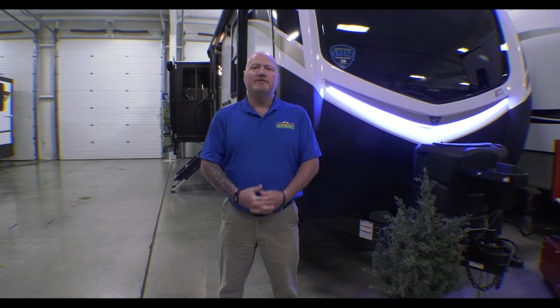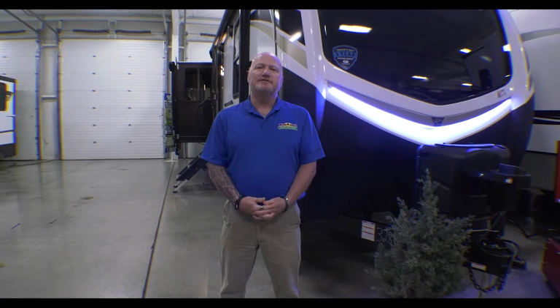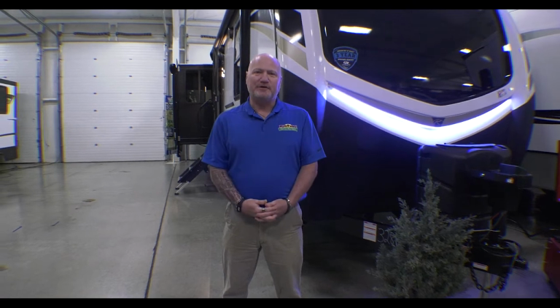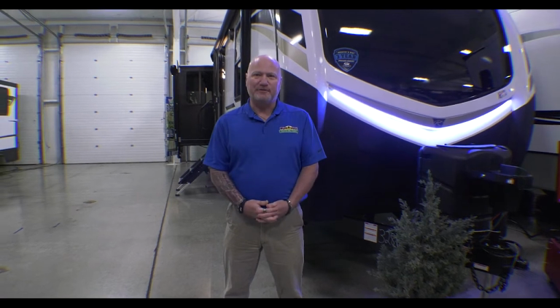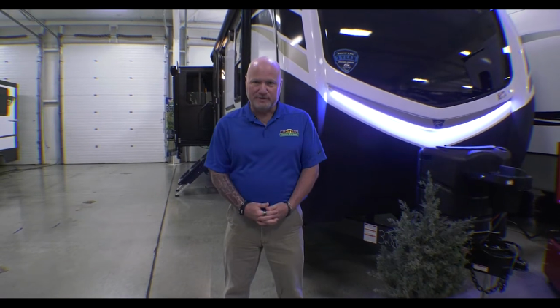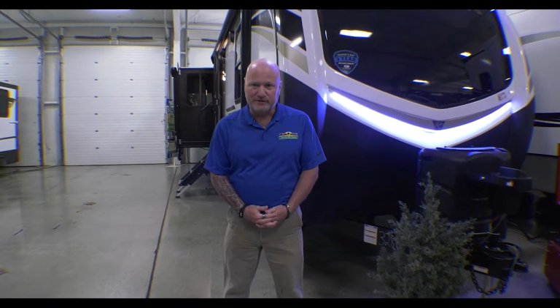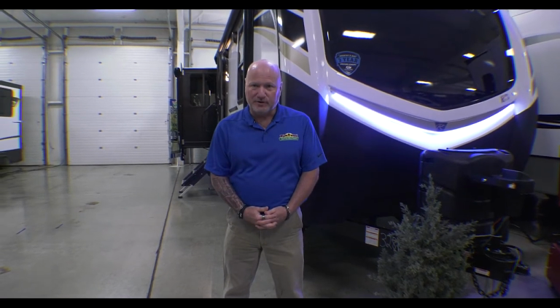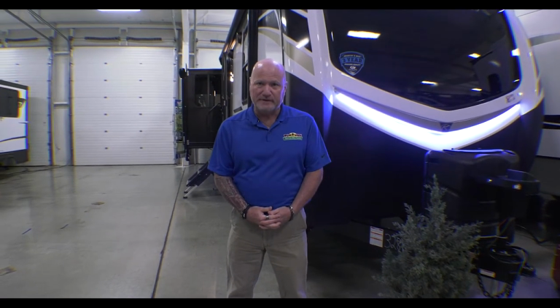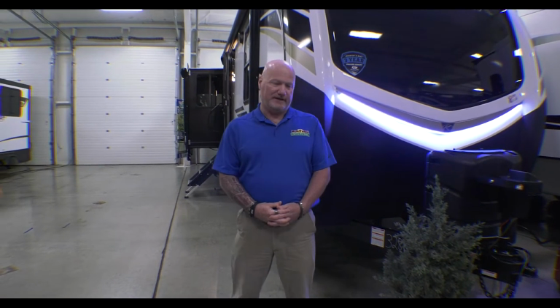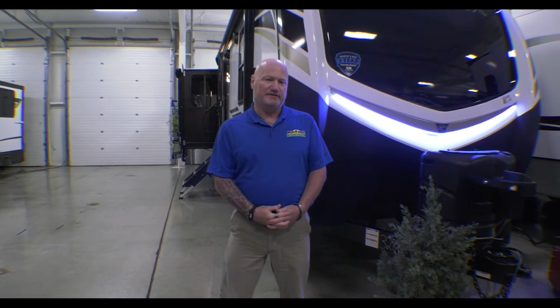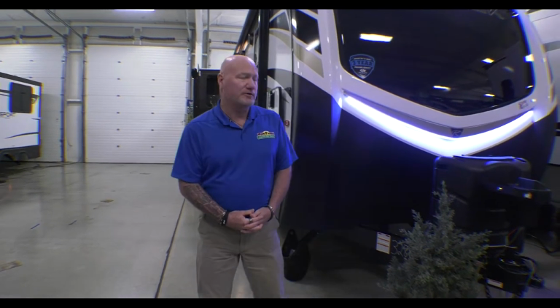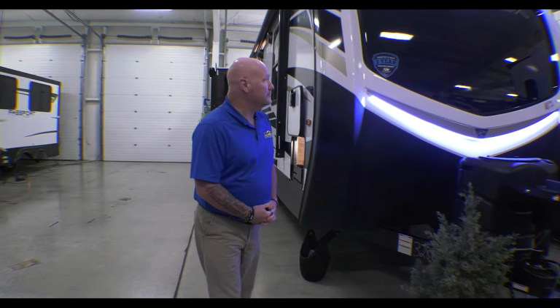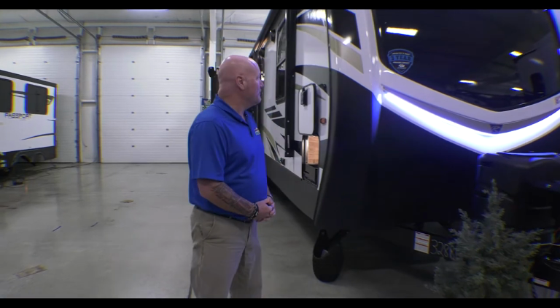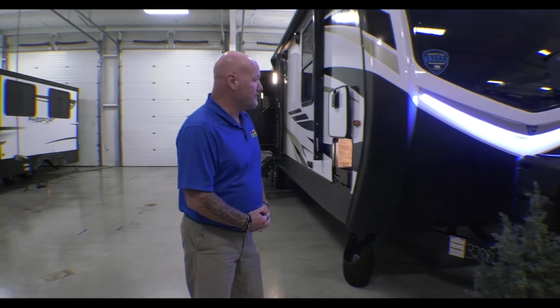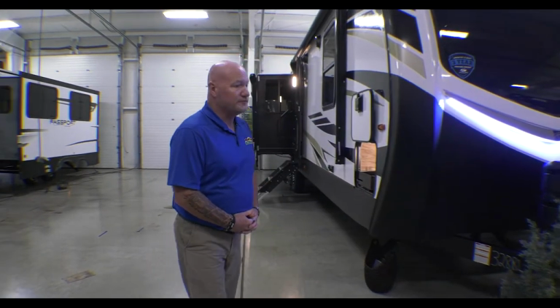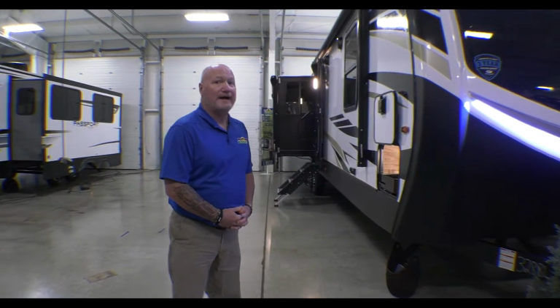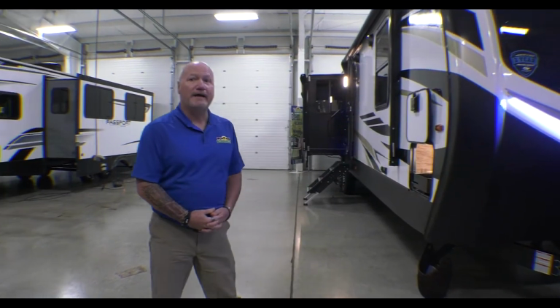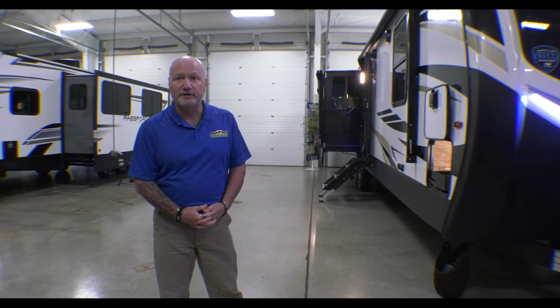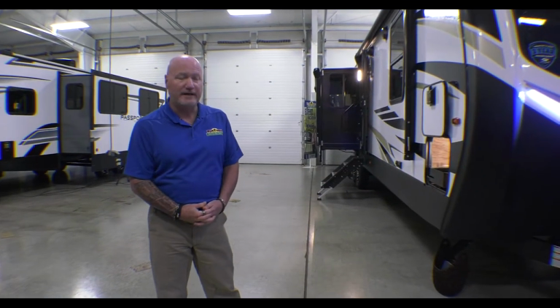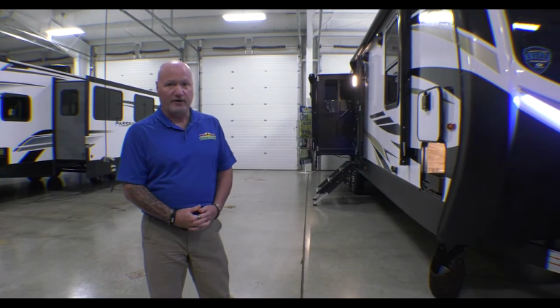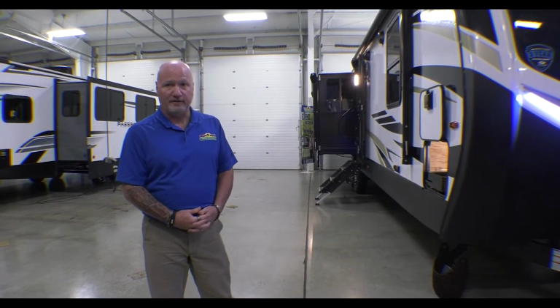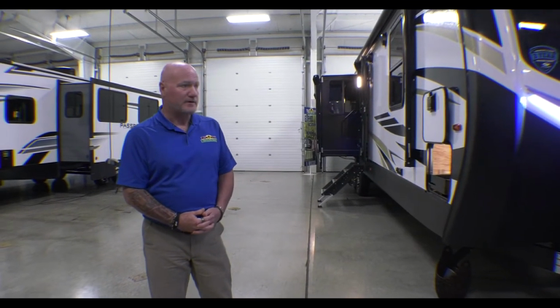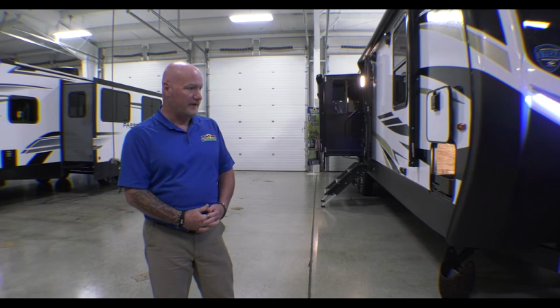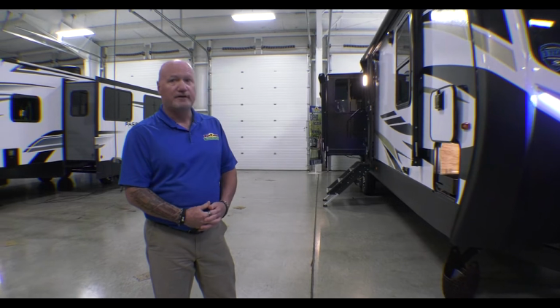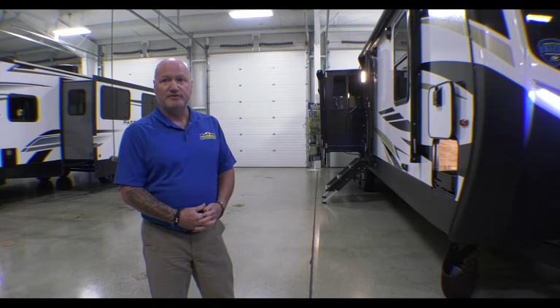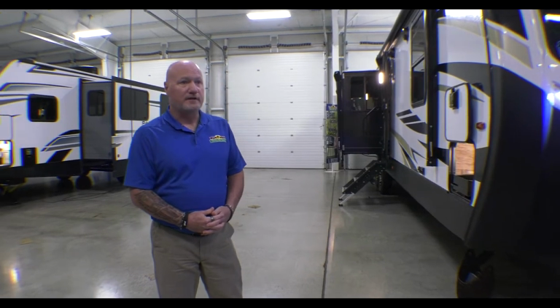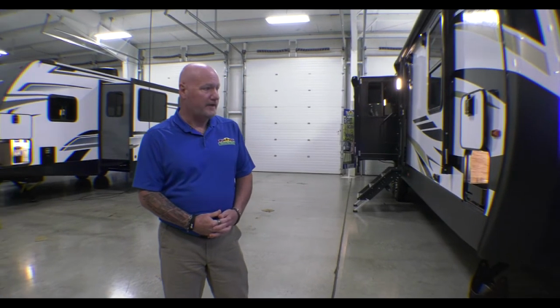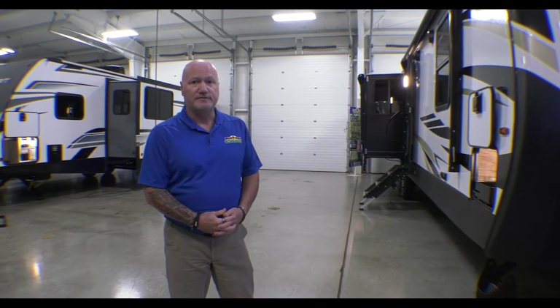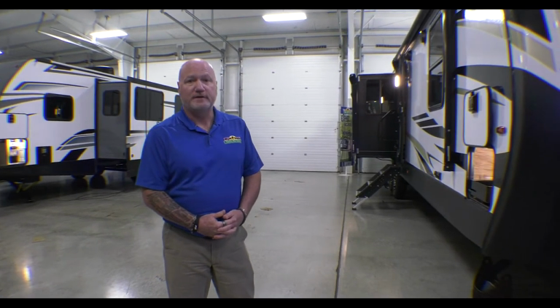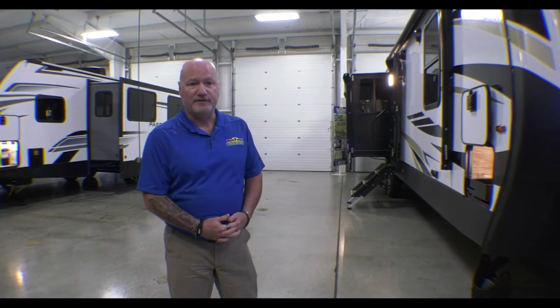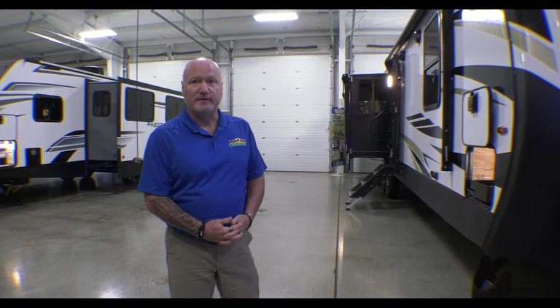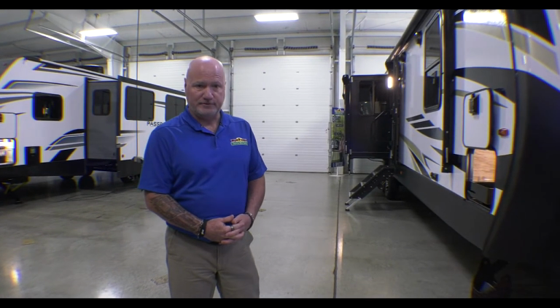Hello folks, this is Mark at Walnut Ridge. Welcome to another Walkthrough Wednesday. Today we're going to talk about this beautiful Outback 328 RL. This is one of my favorite coaches that we carry. To me, this is the ultimate couples coach.